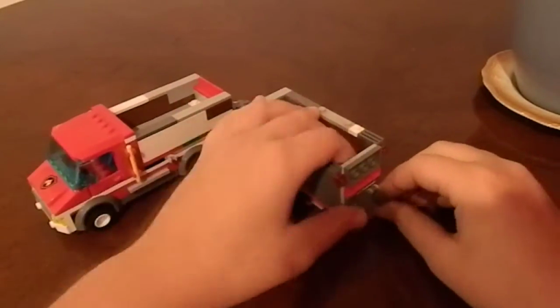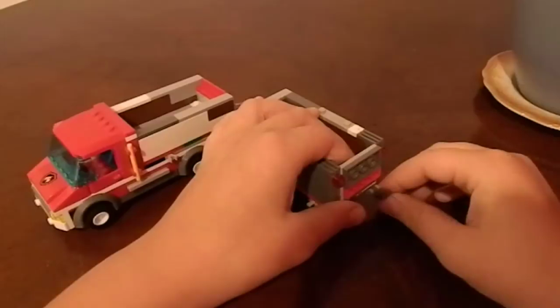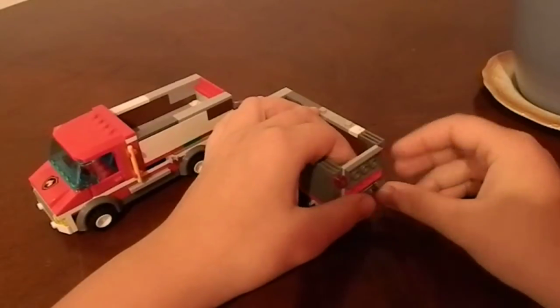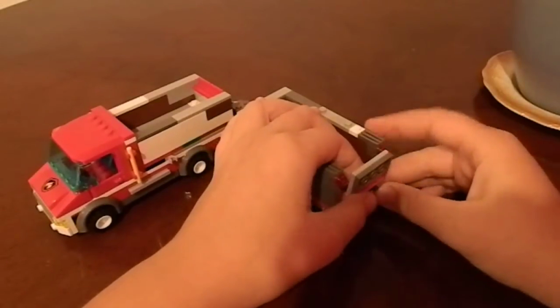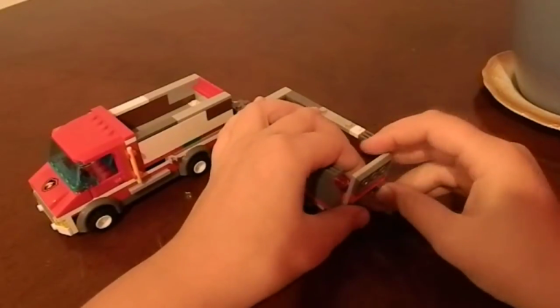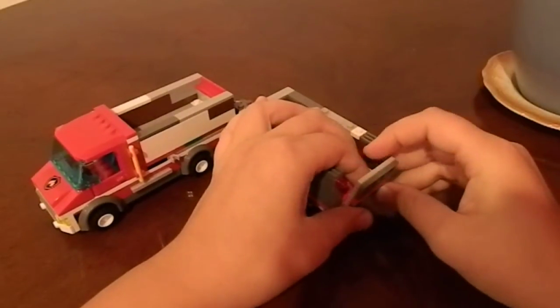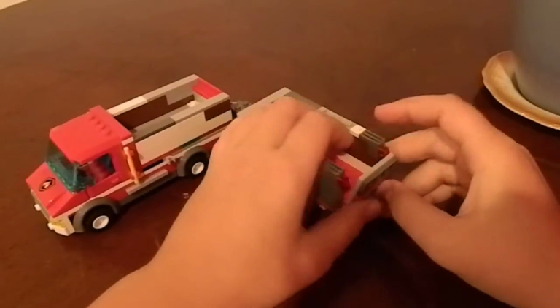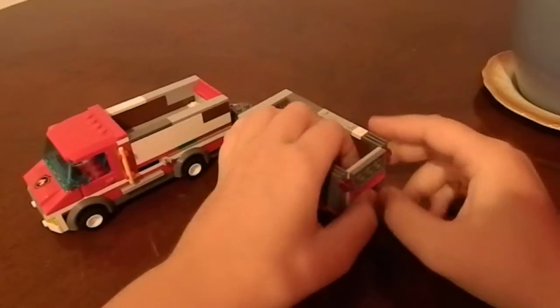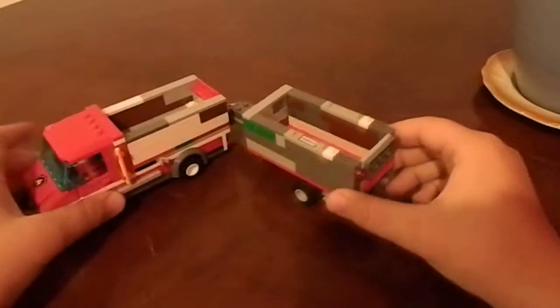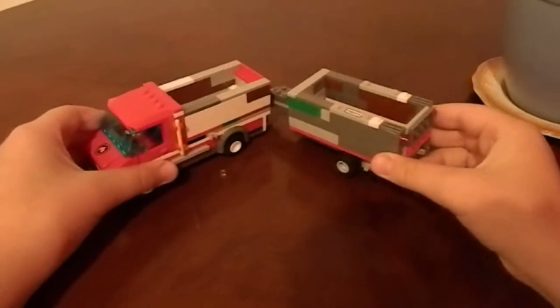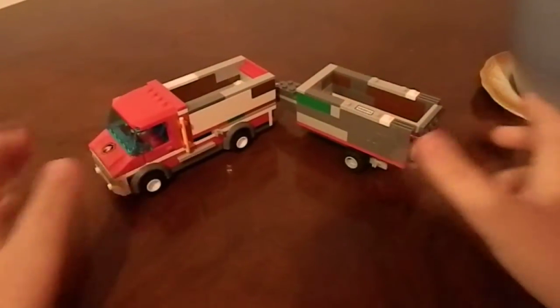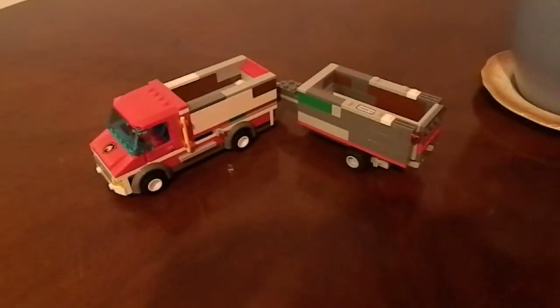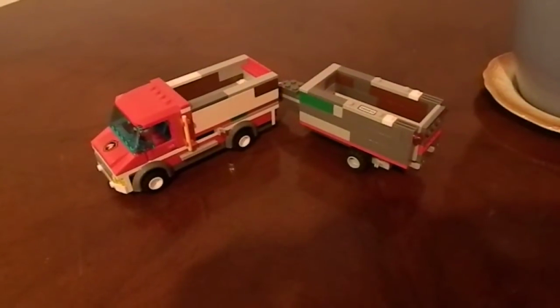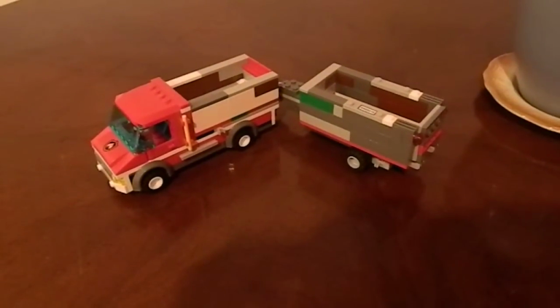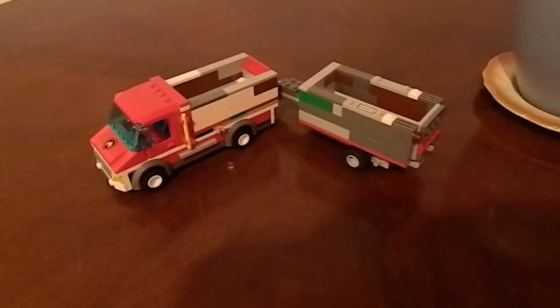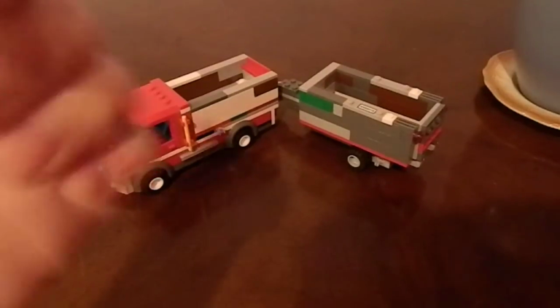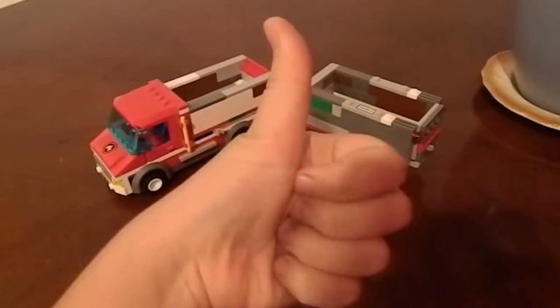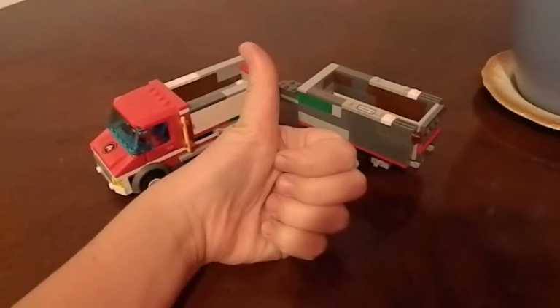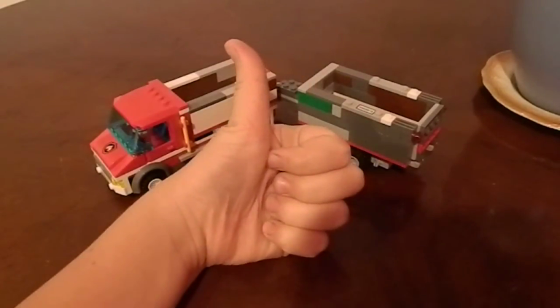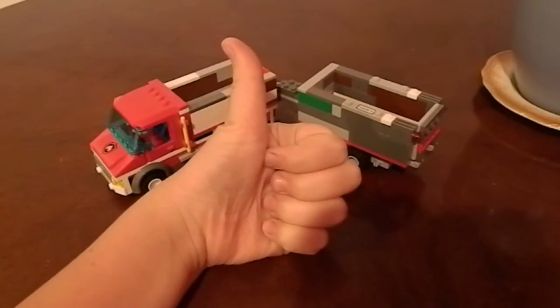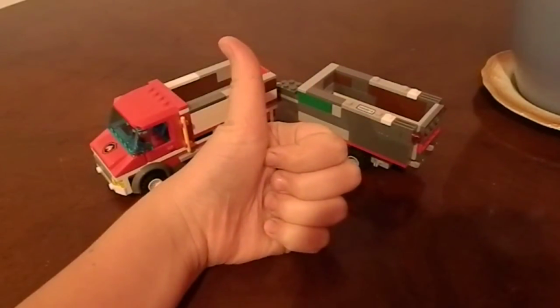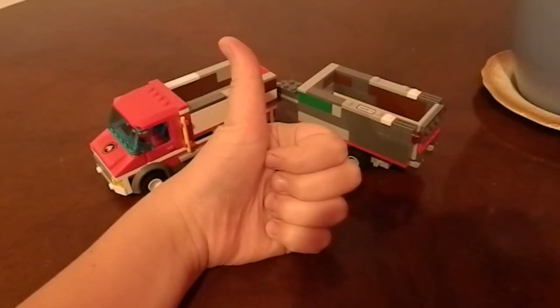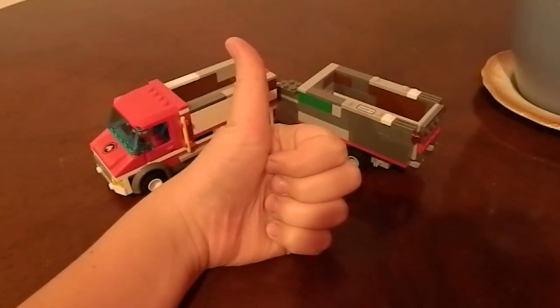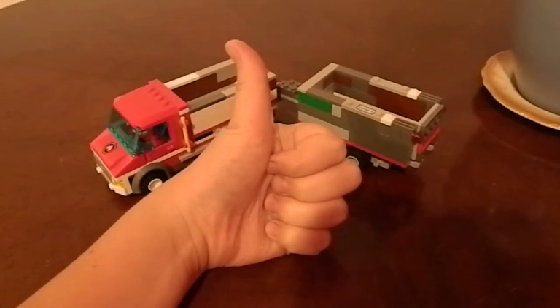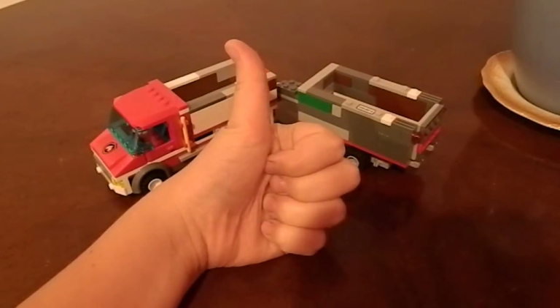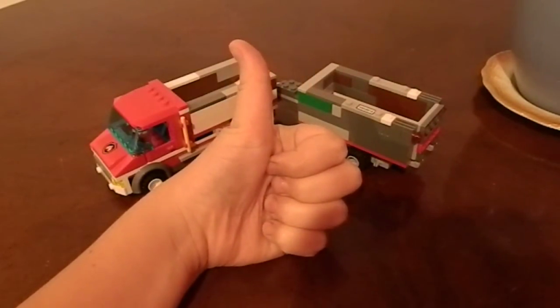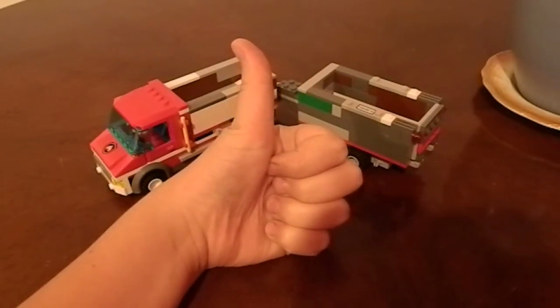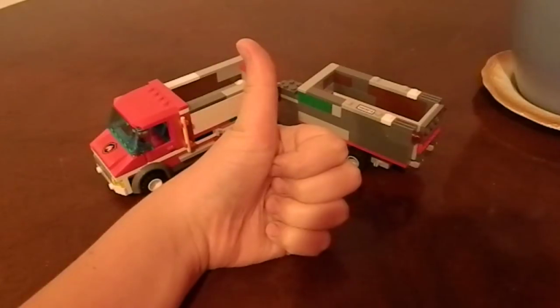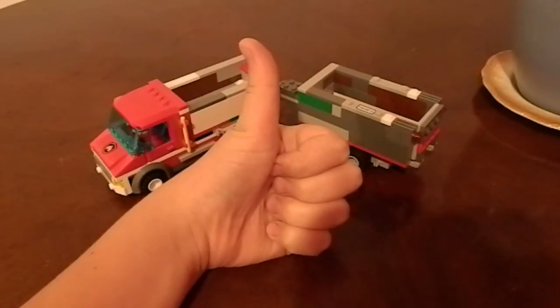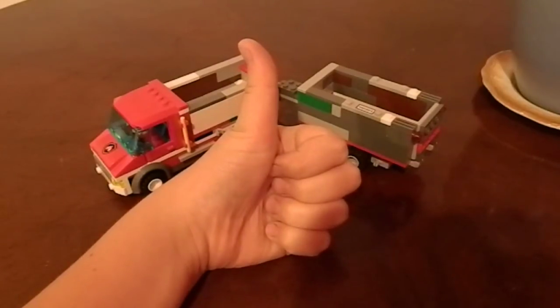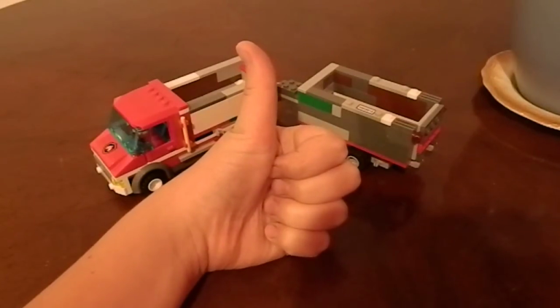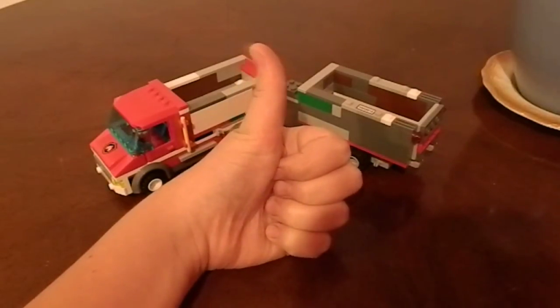Look at that — it broke! Wow, that's a fail, major fail. But alright, please like, share, and comment on this video. Comments are always appreciated. And of course — thank you!